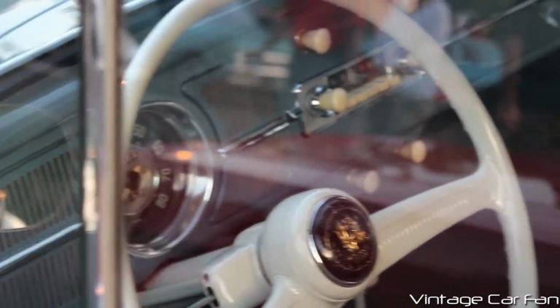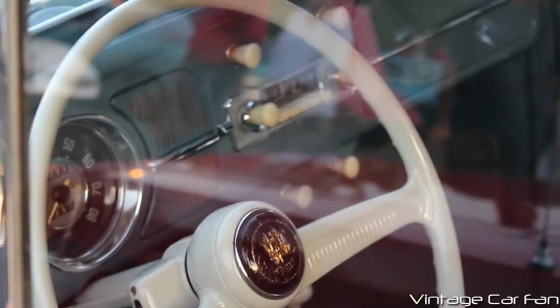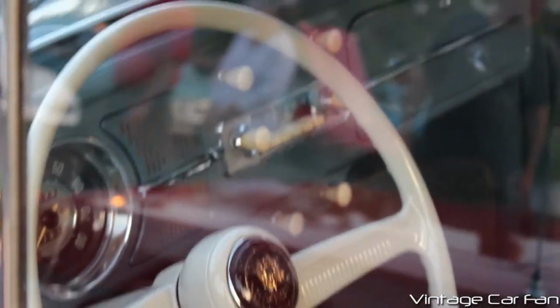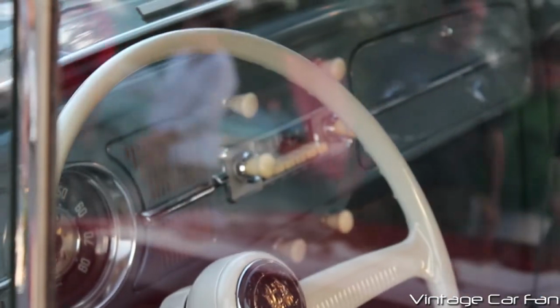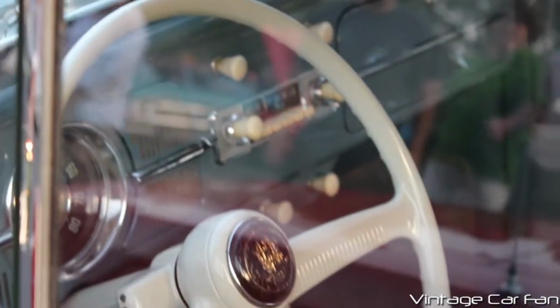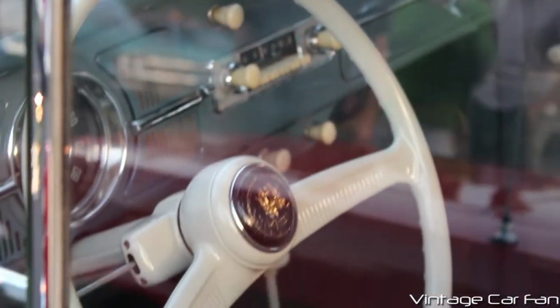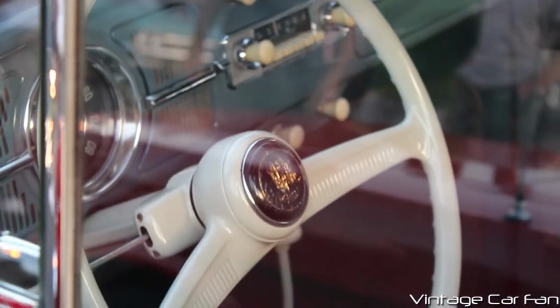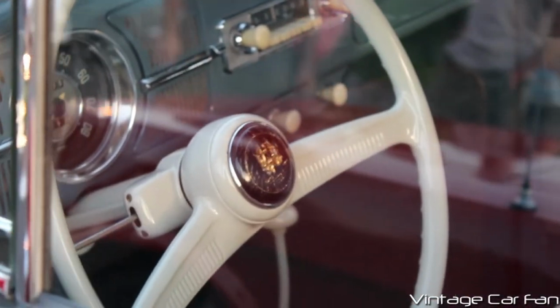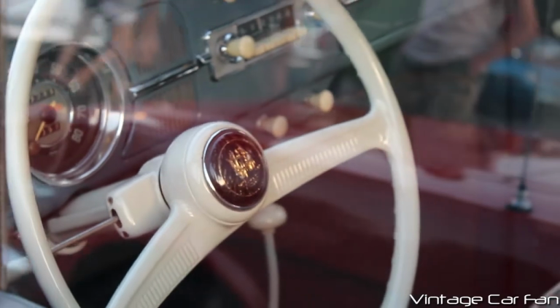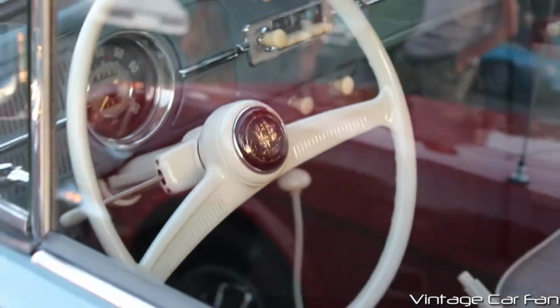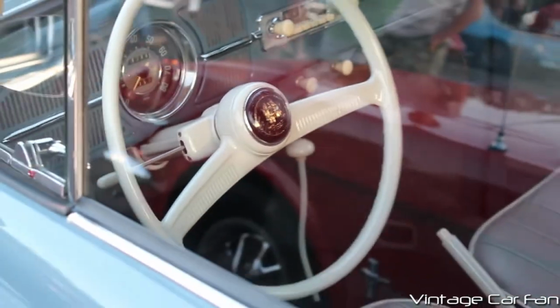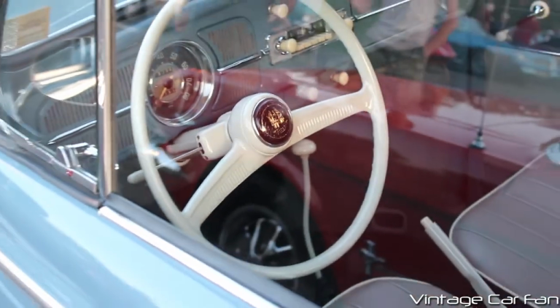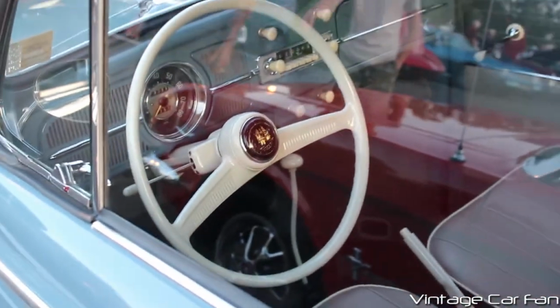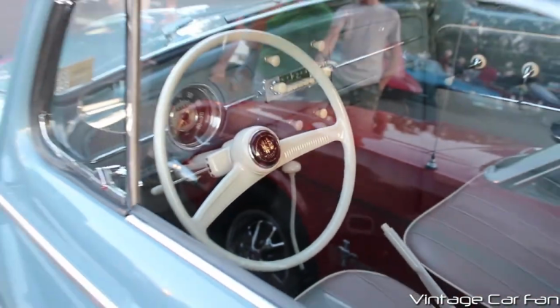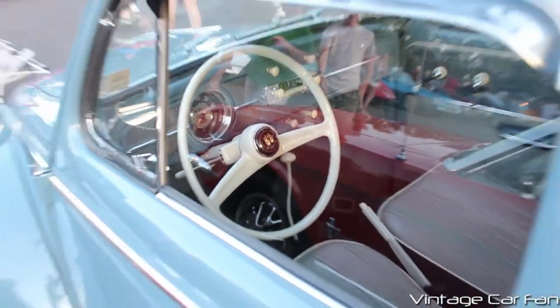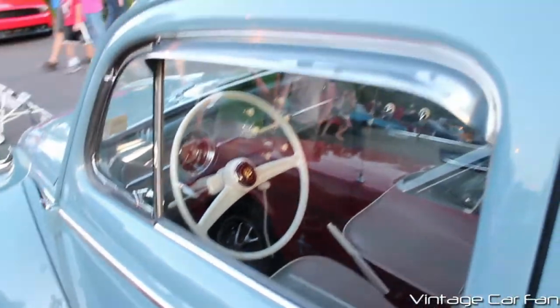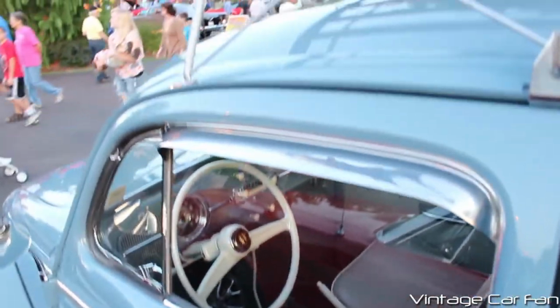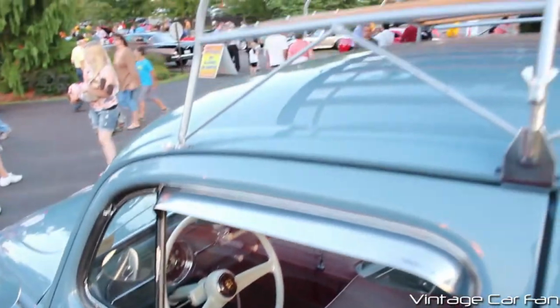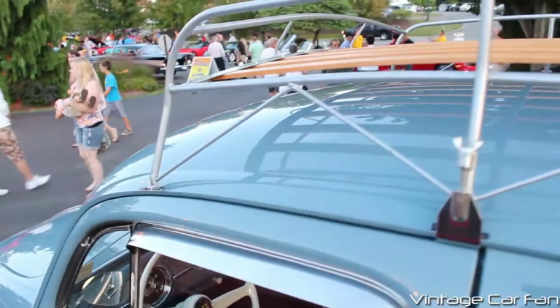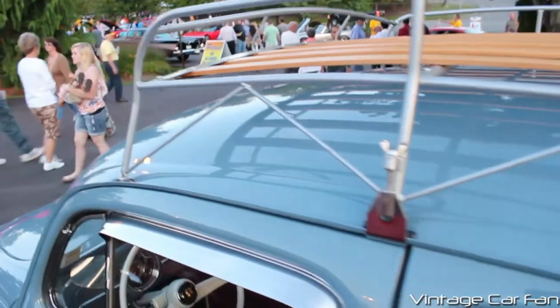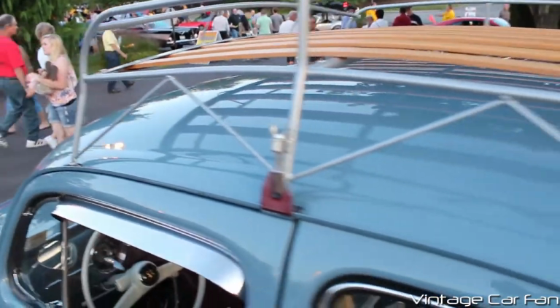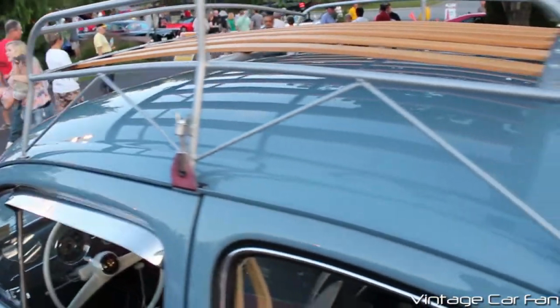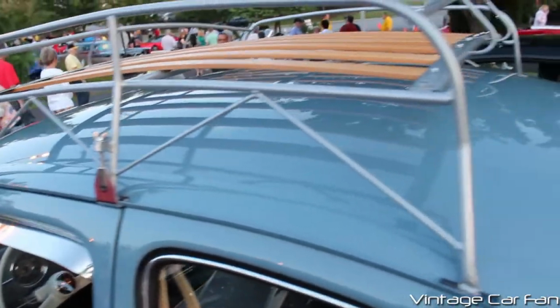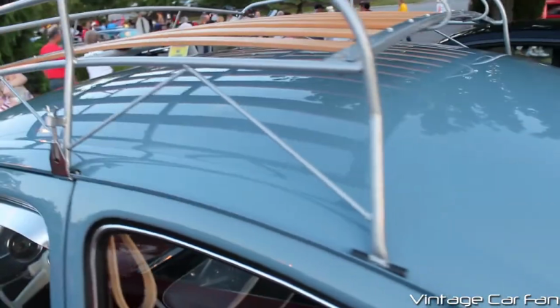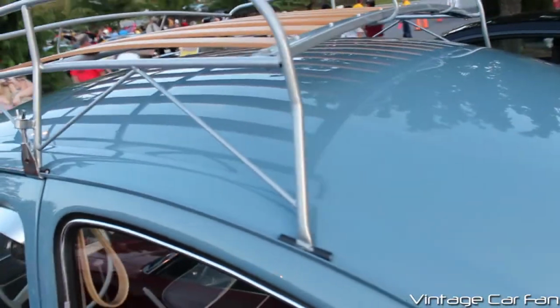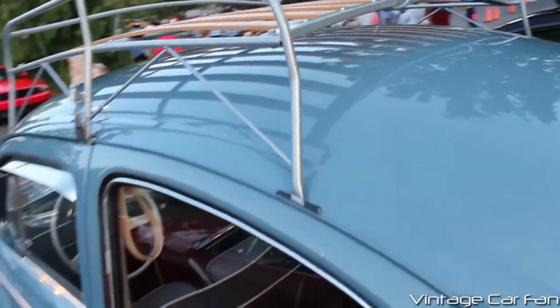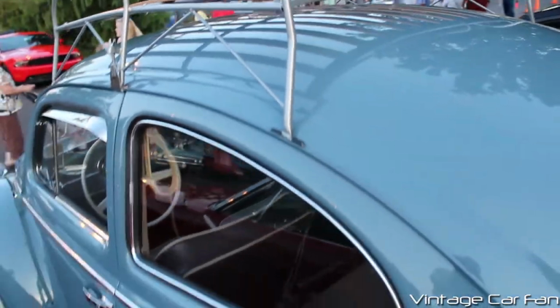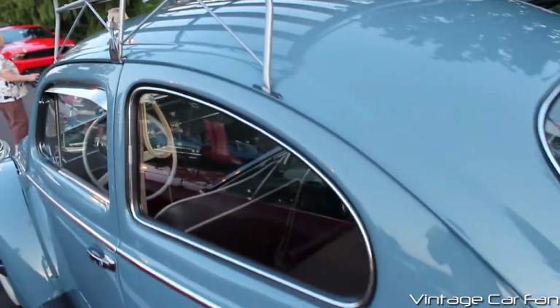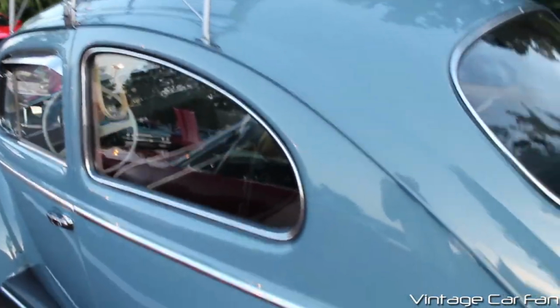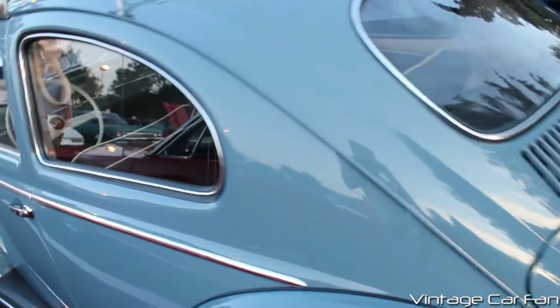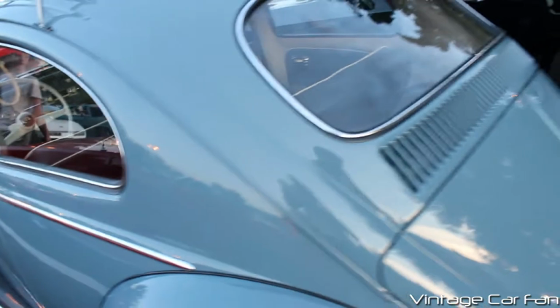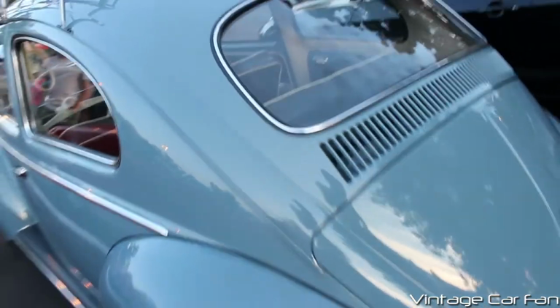Very, very basic inside these, but for a Beetle, this is a pretty deluxe car. You see the basic radio there and a few random knobs. This car has the roof rack too, which is a really cool option. It just gives you kind of a California vibe — really like that.